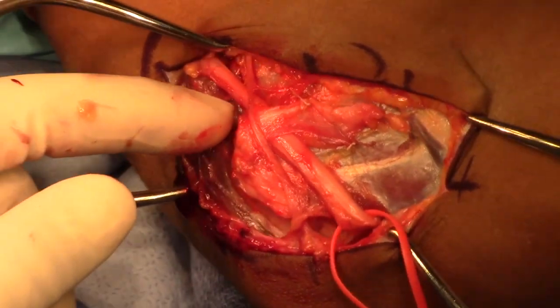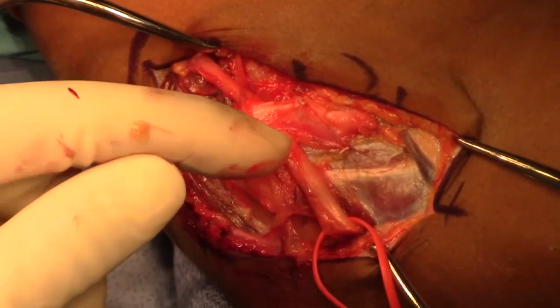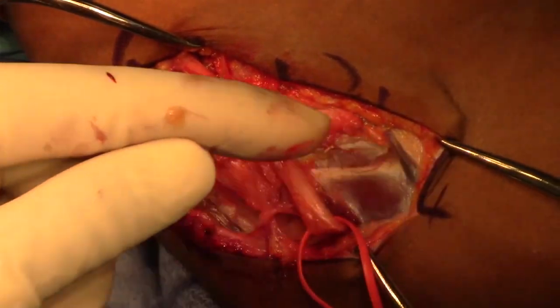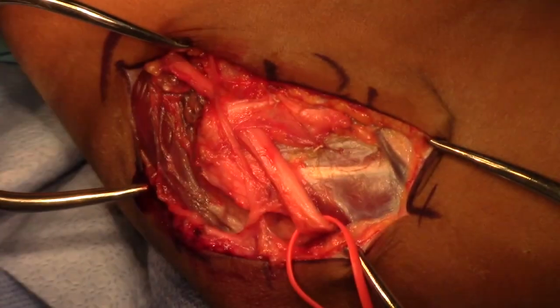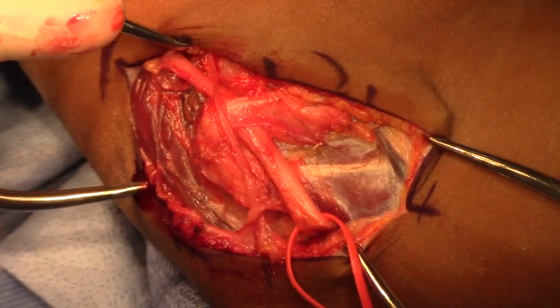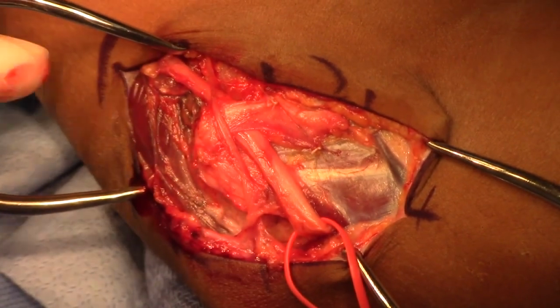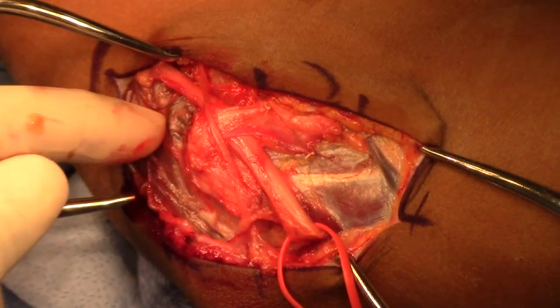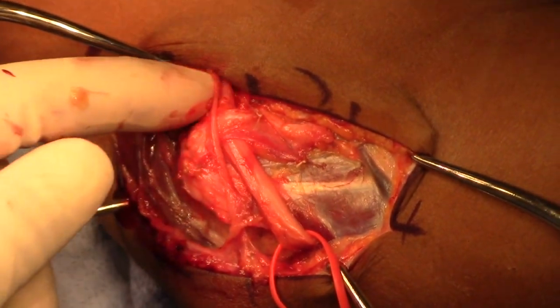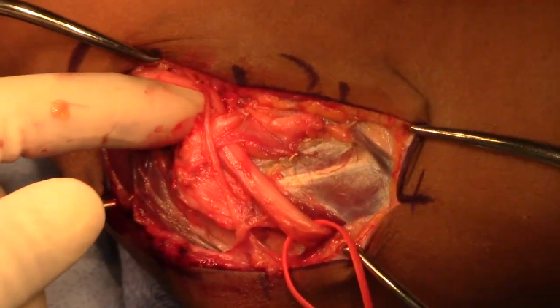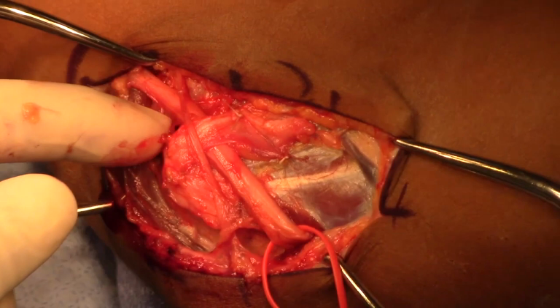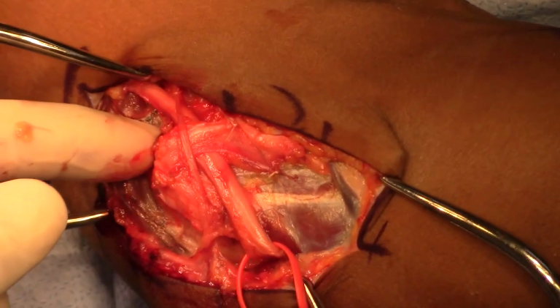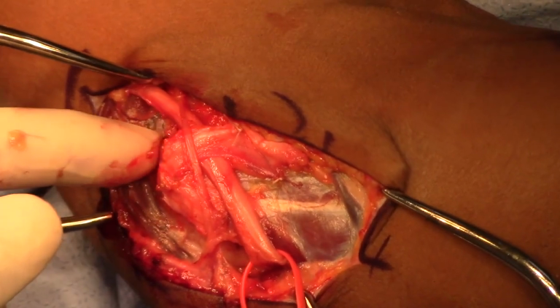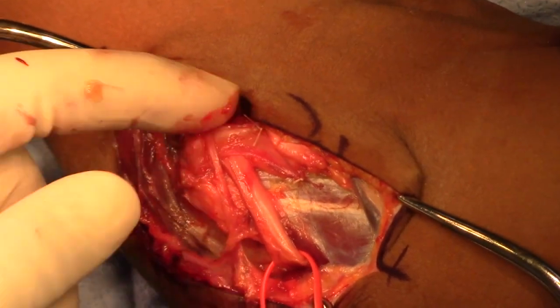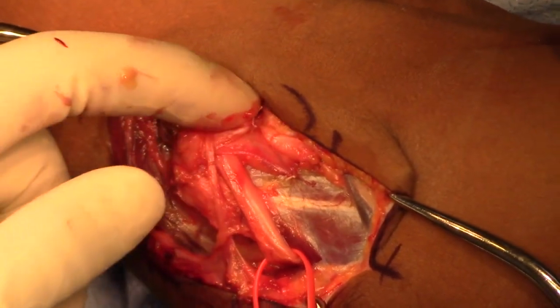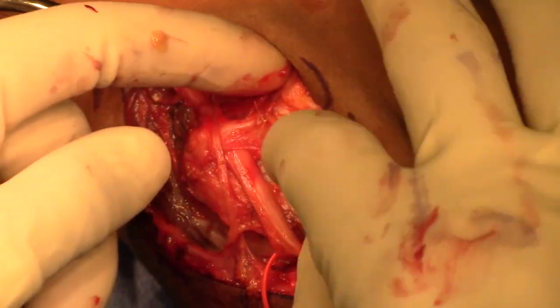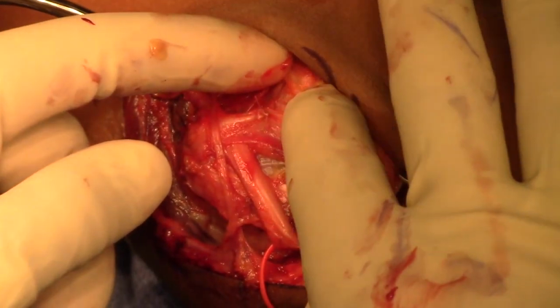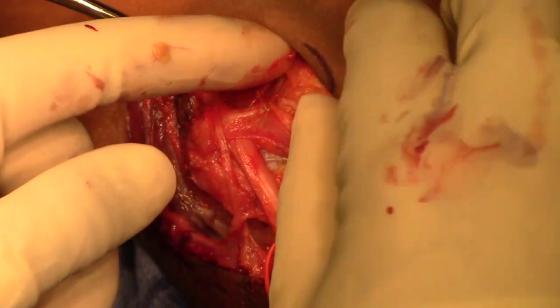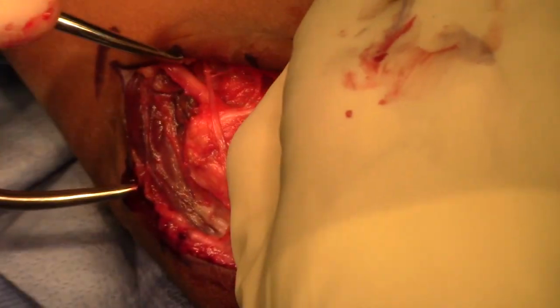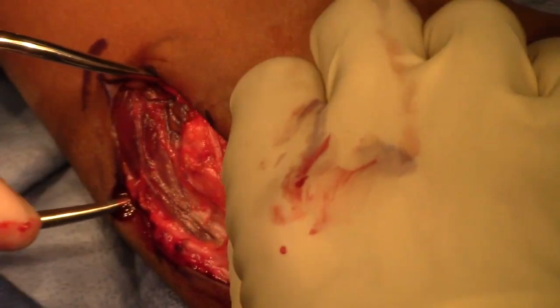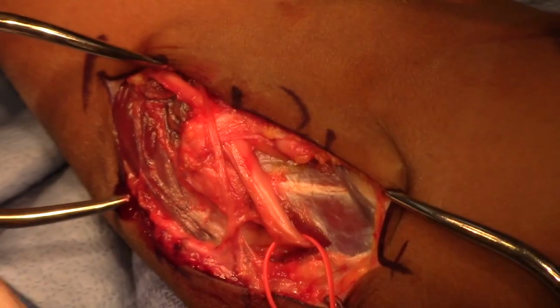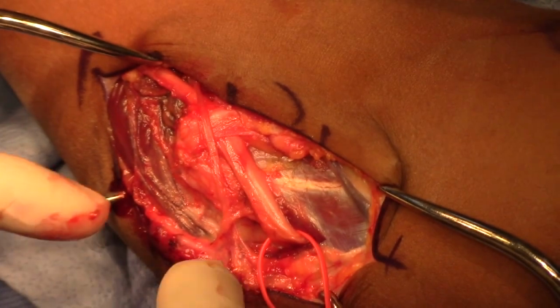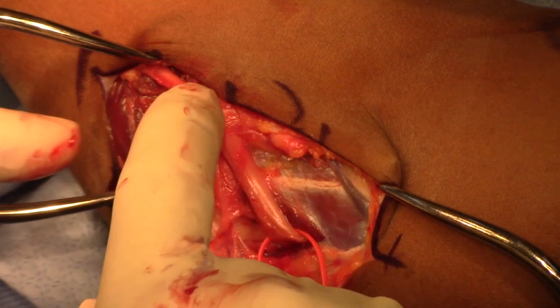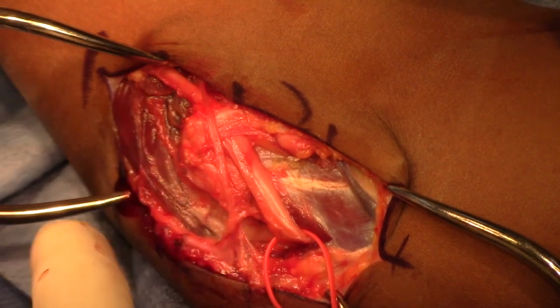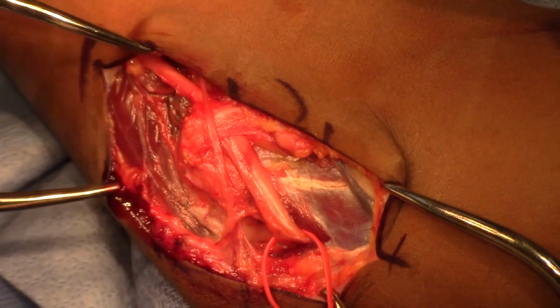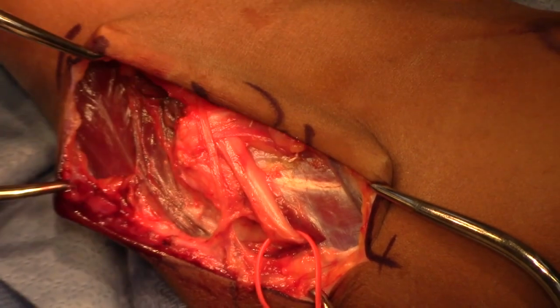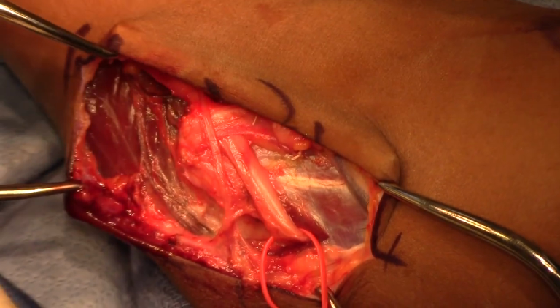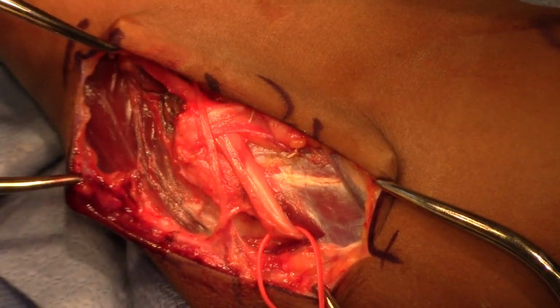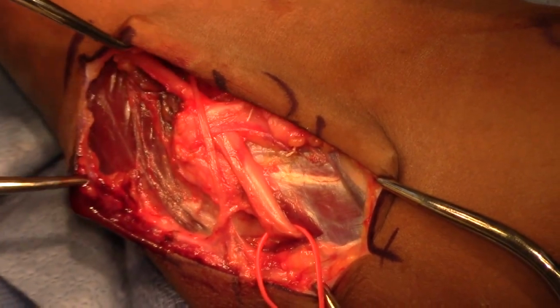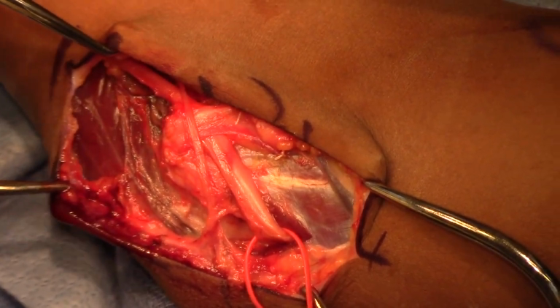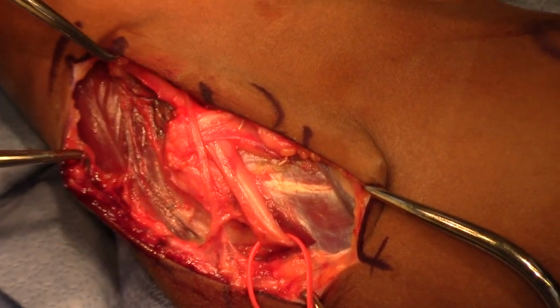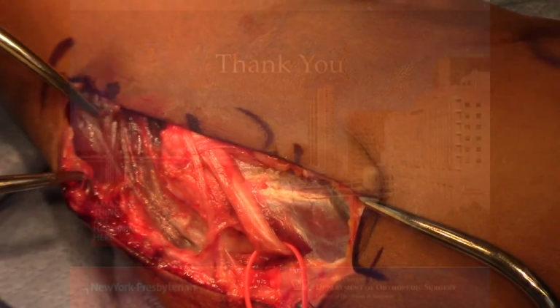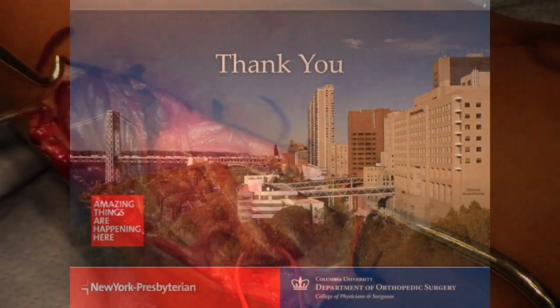After the wound is irrigated, the dermal layer is closed with interrupted 3-0 Vicryl and the skin is closed with a running 4-0 Monocryl. Sterile dressings are applied and the patient is placed in a simple sling postoperatively, with range of motion as tolerated.